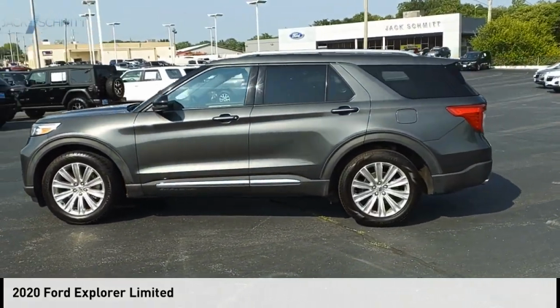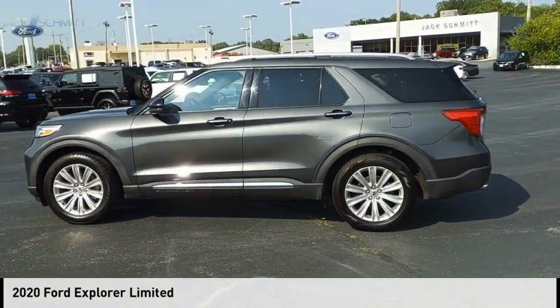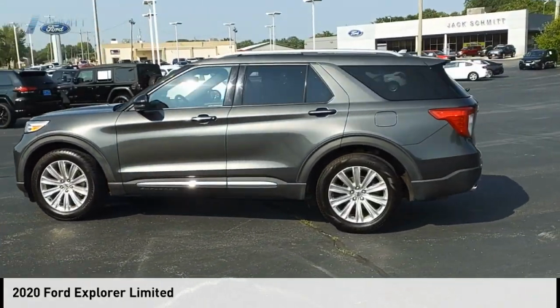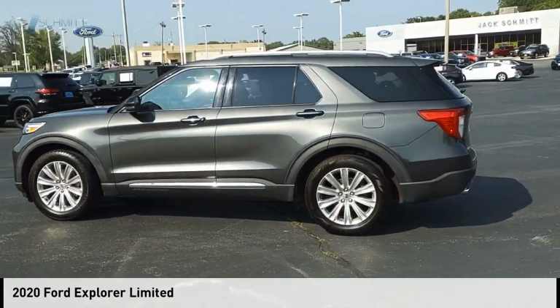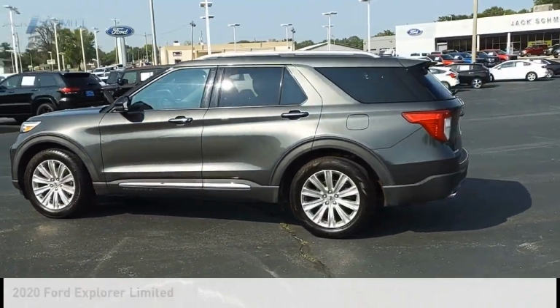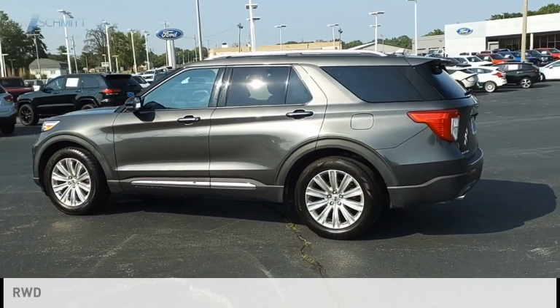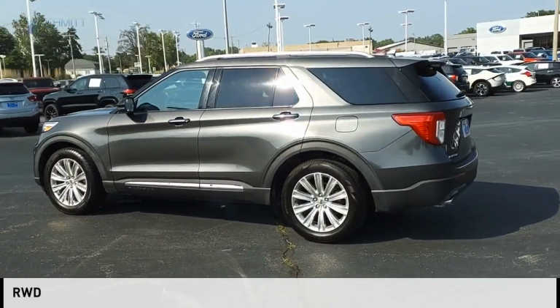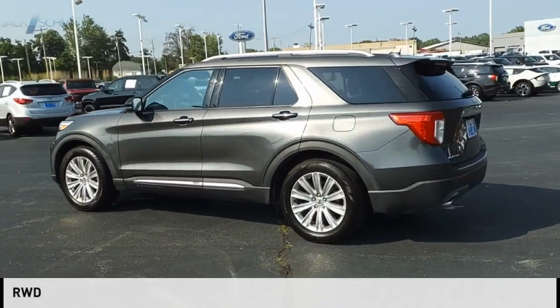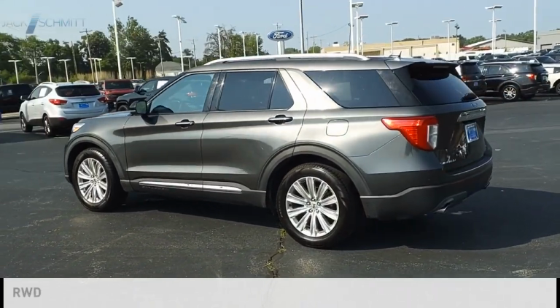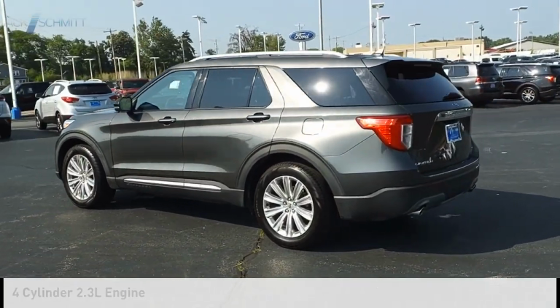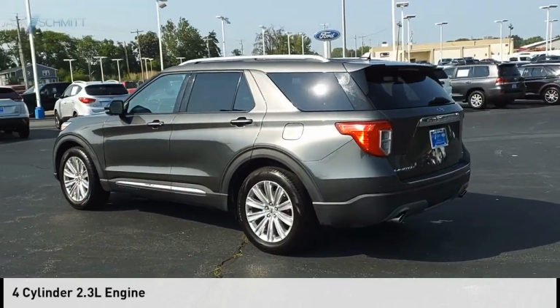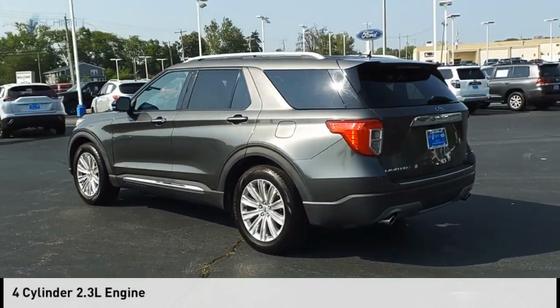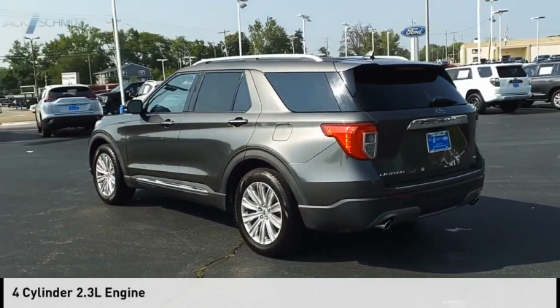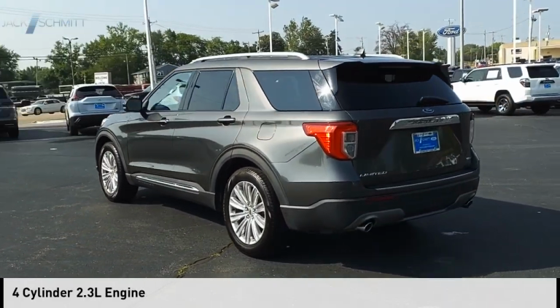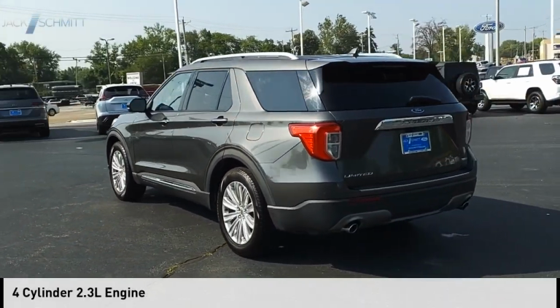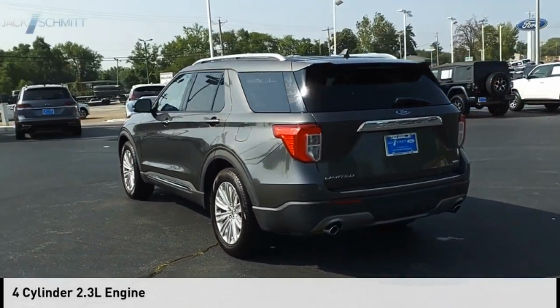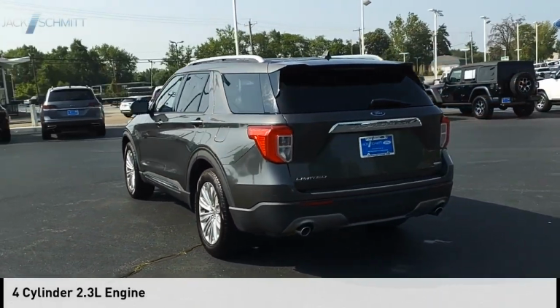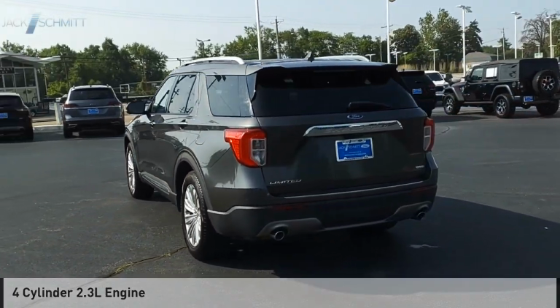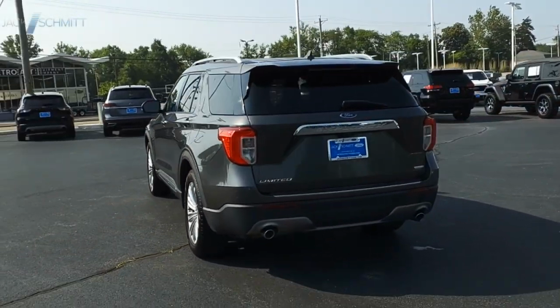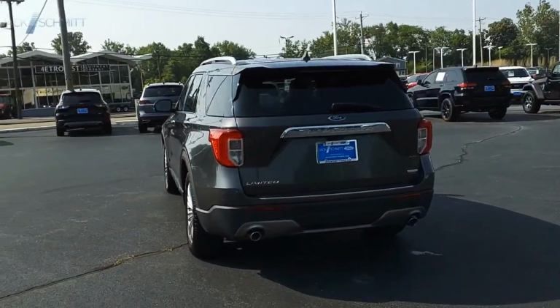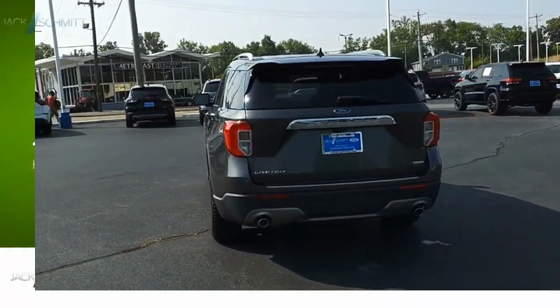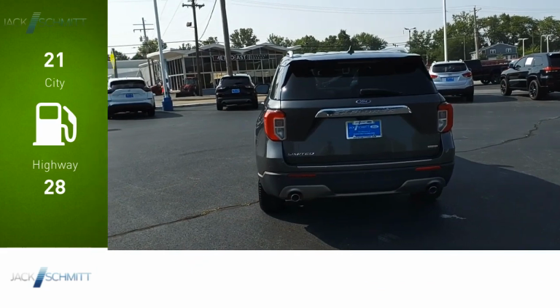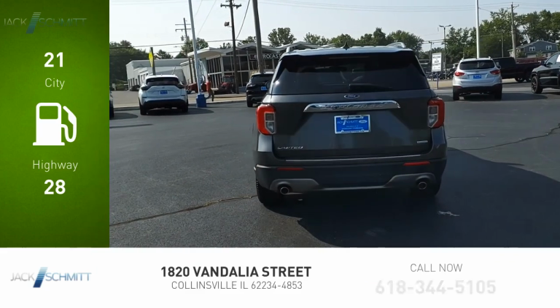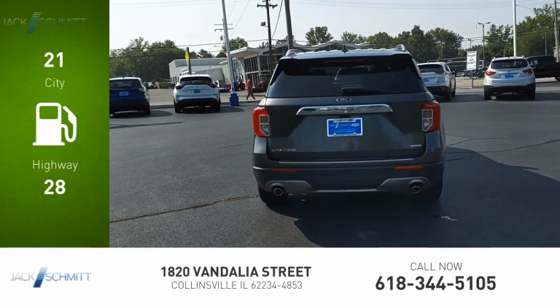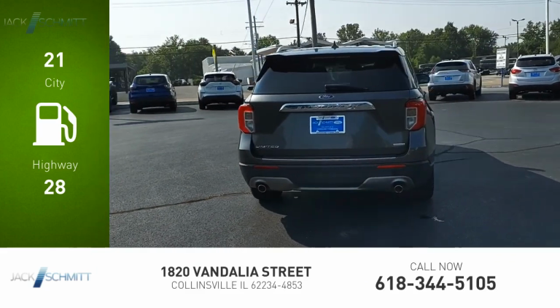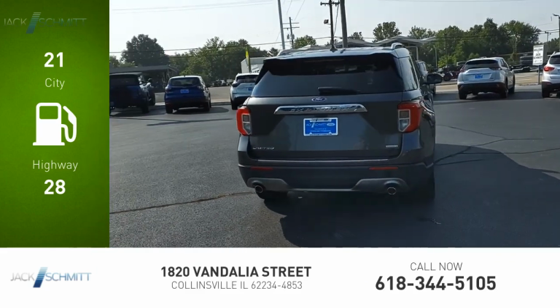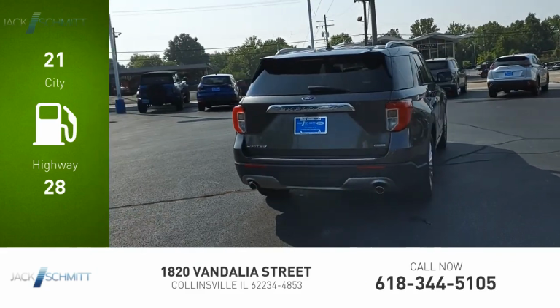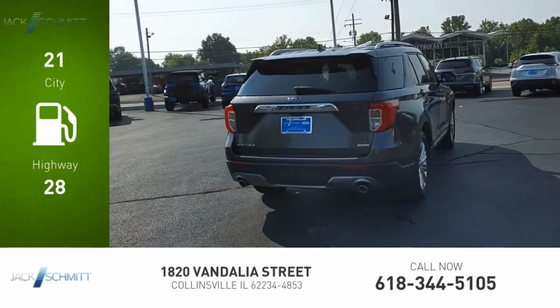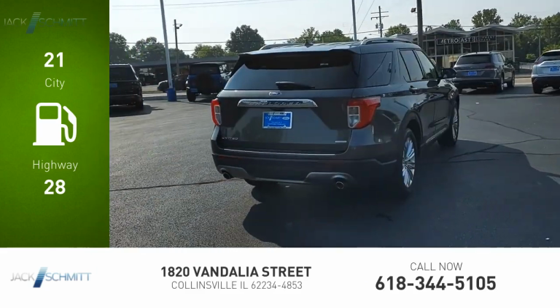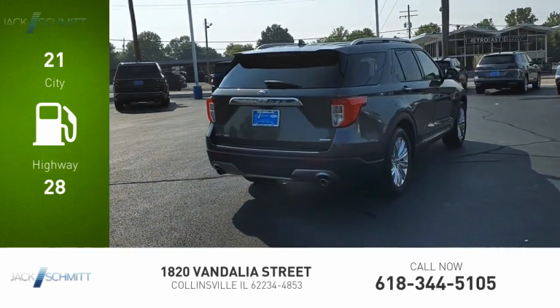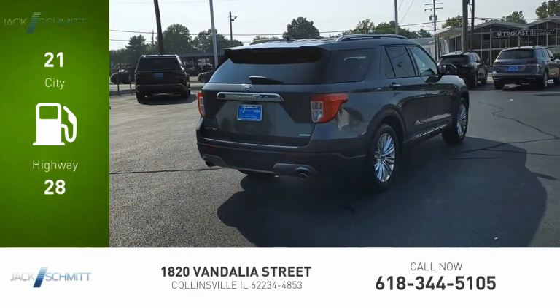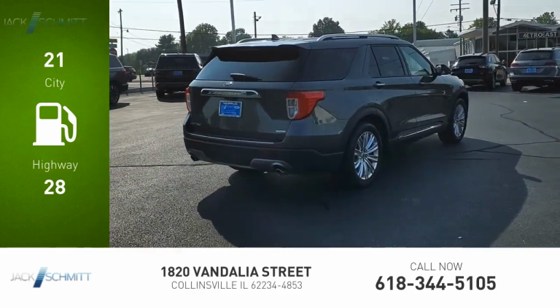This vehicle is powered by a rear wheel drive, four cylinder, 2.3 liter engine. Great fuel efficiency saves you money by requiring fewer trips to the gas station.